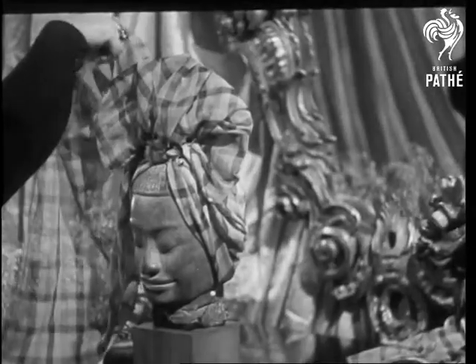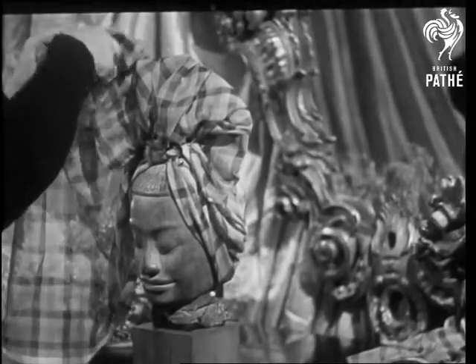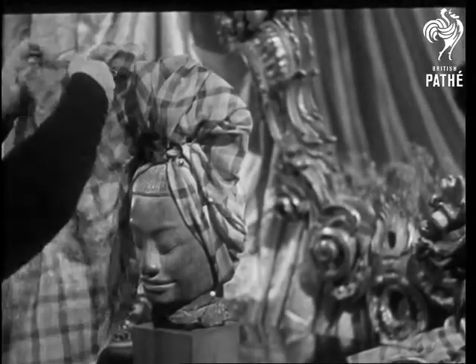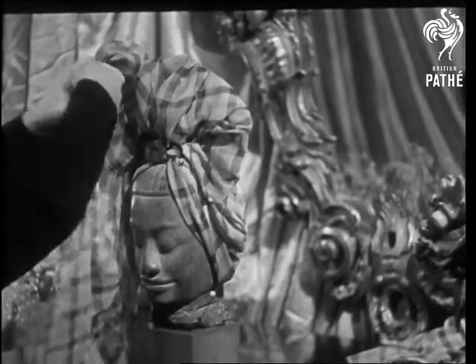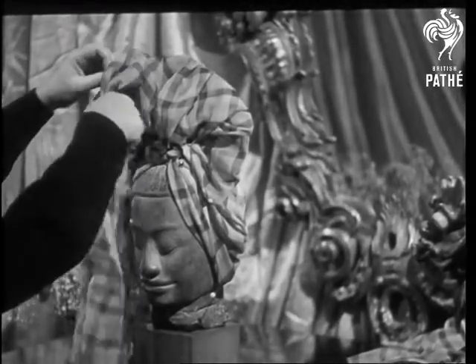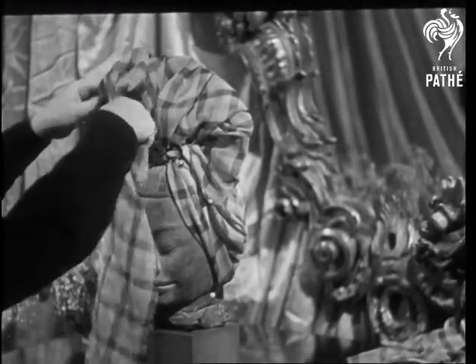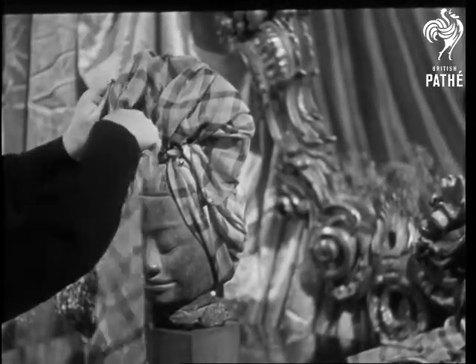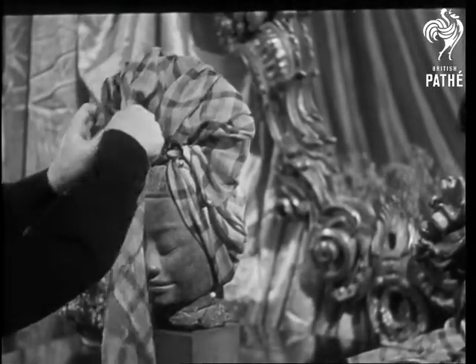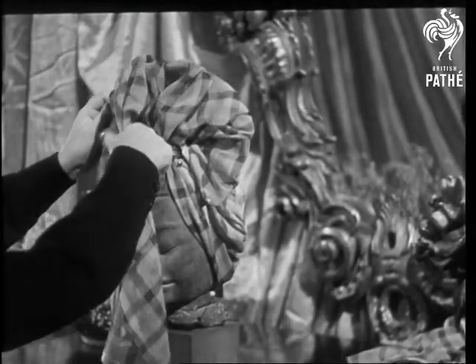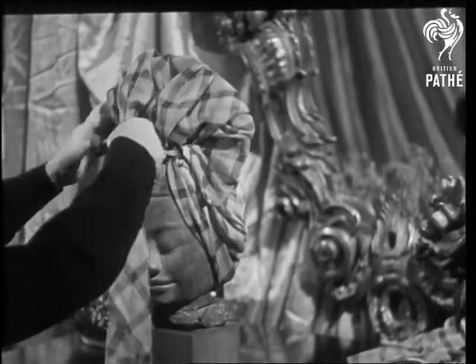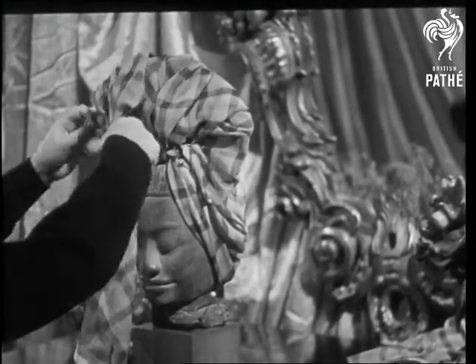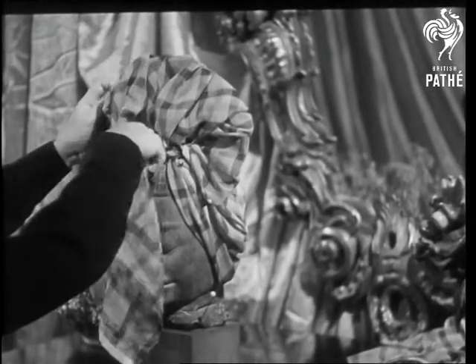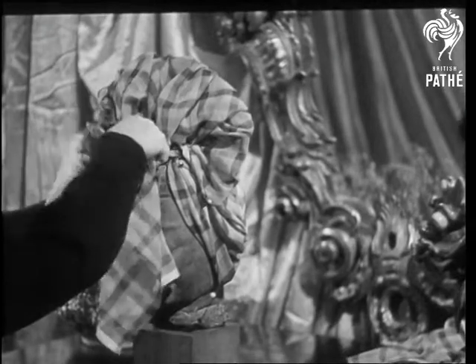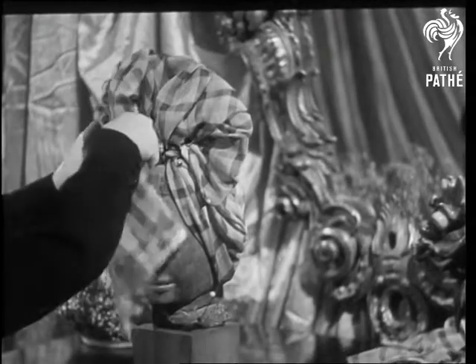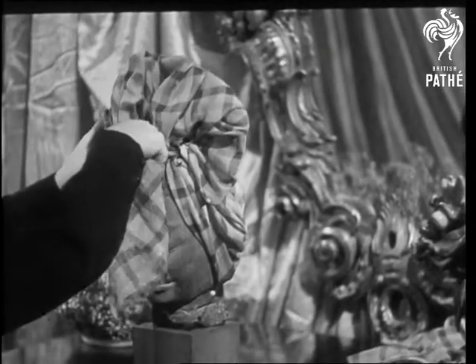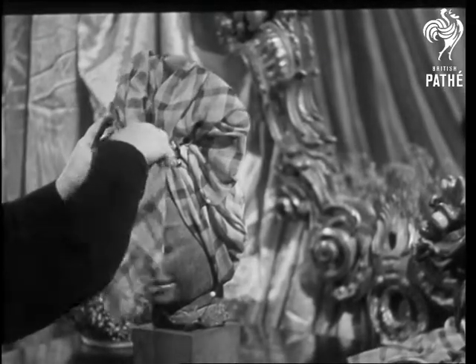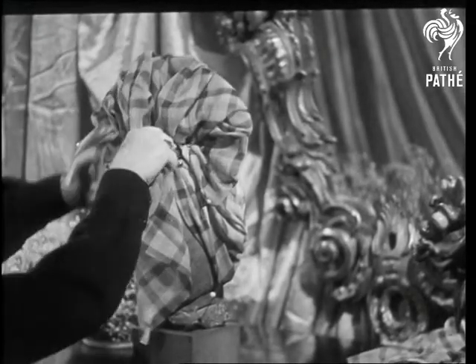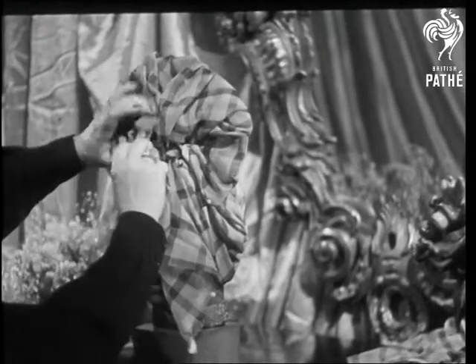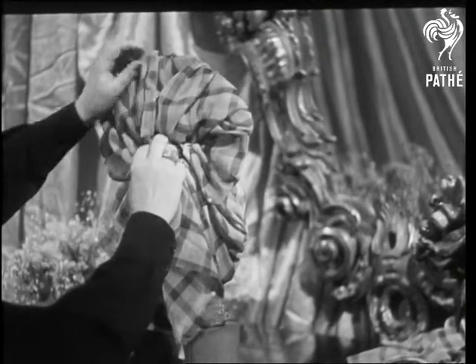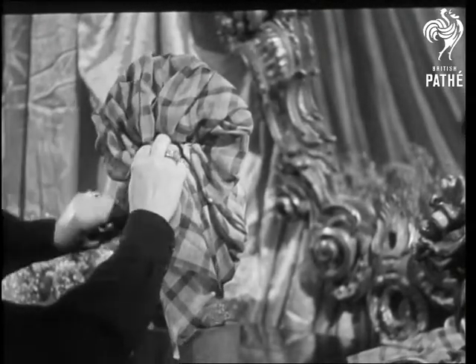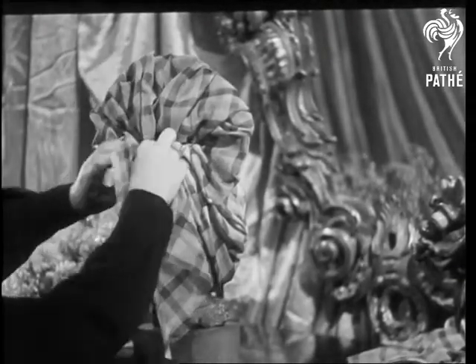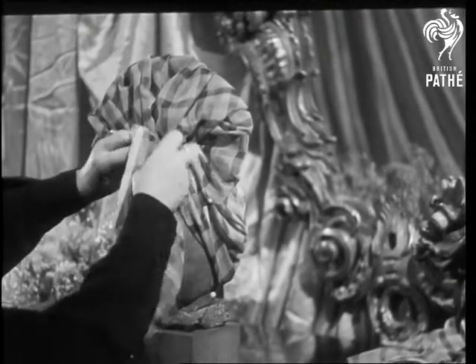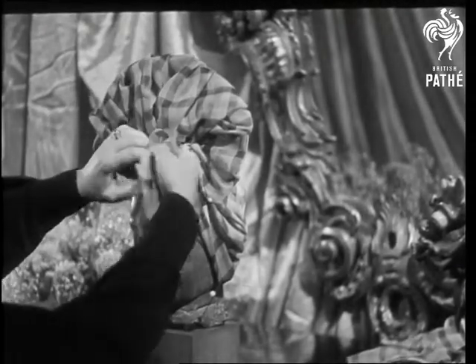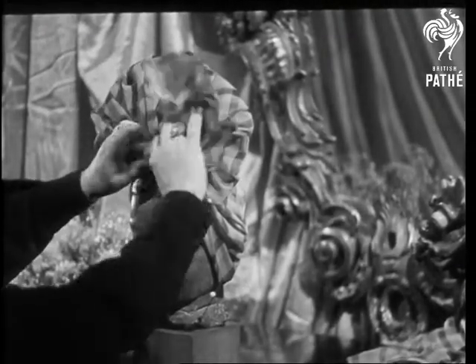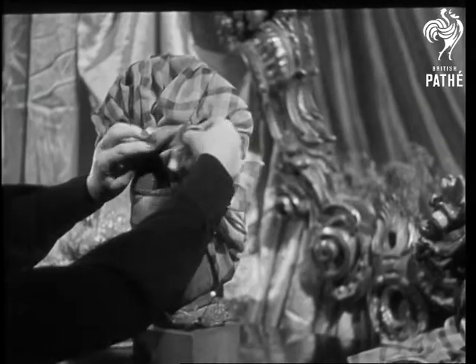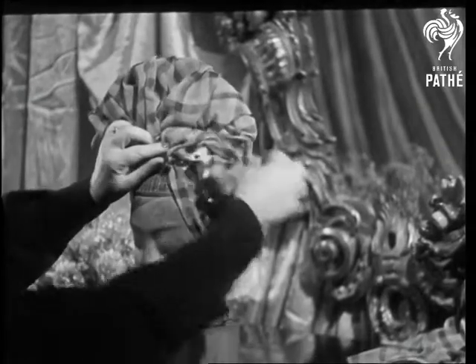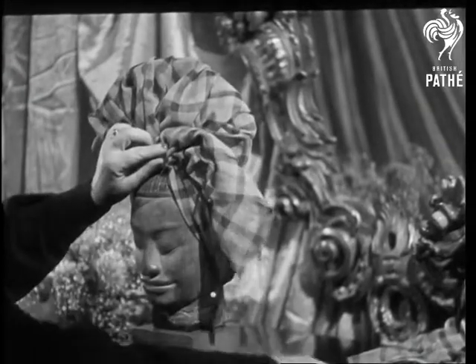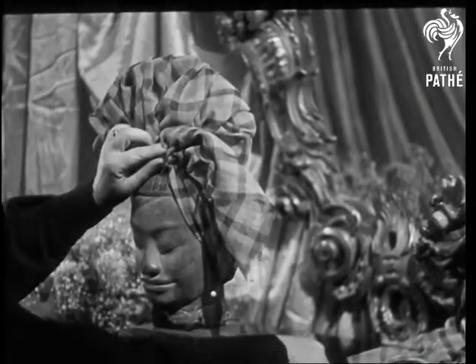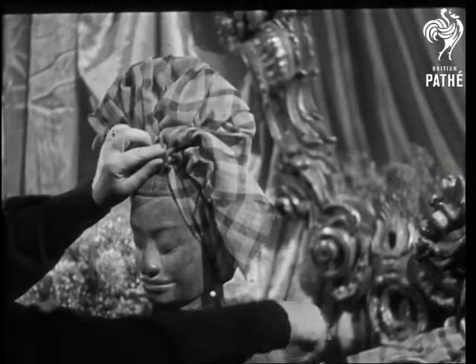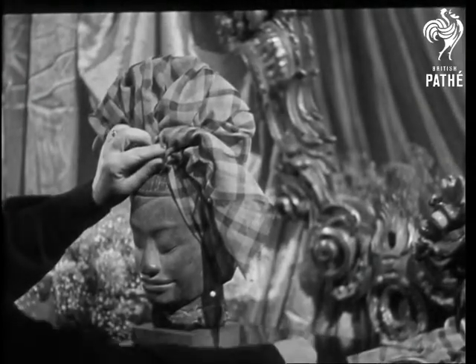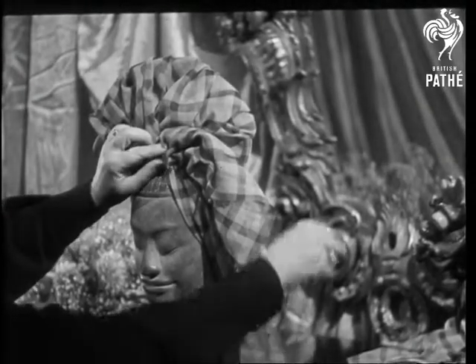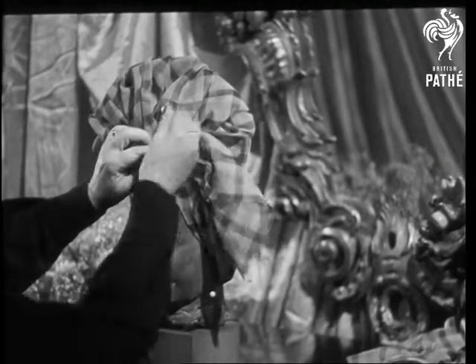Very different, these new turbans, from the old scarf you used to knot round your head. These latest kinds are built anything up to a foot high. Mademoiselle Pavie never makes two quite alike — she lets each material suggest its own design.